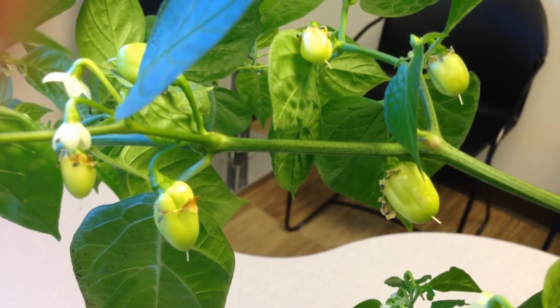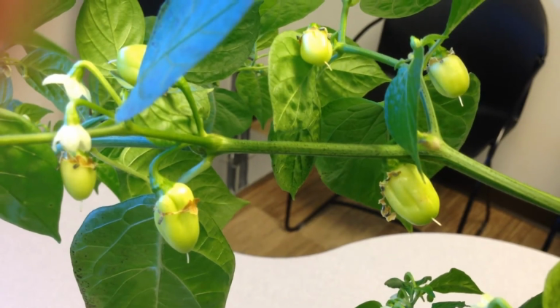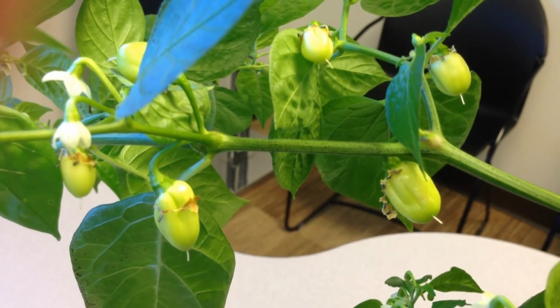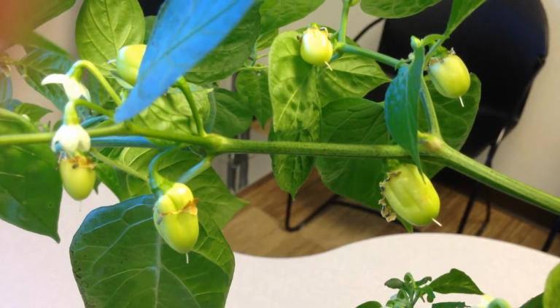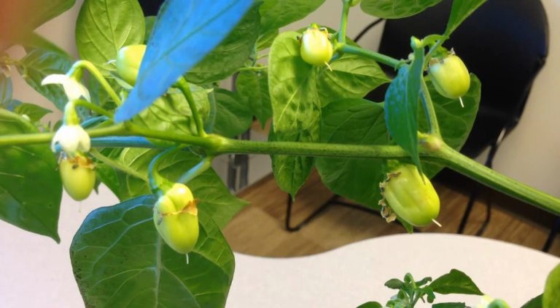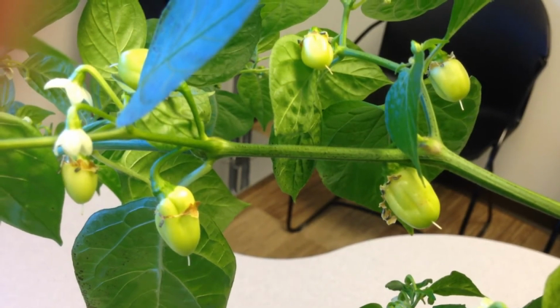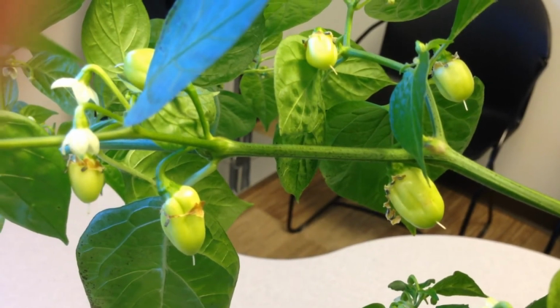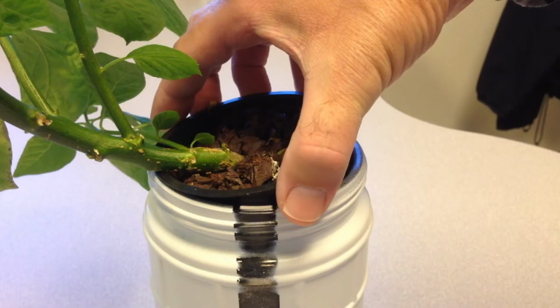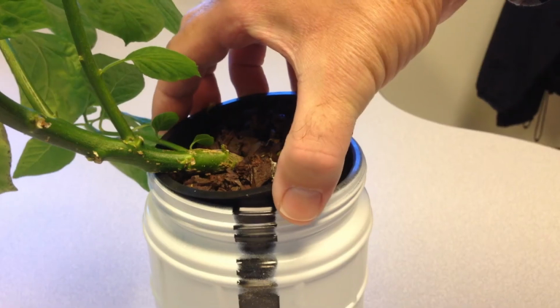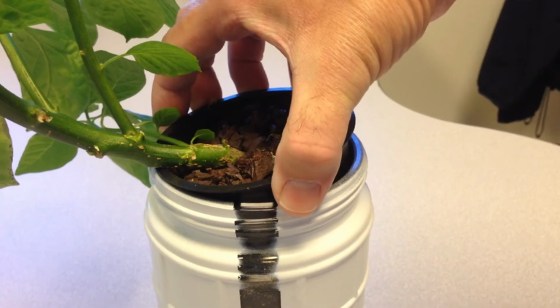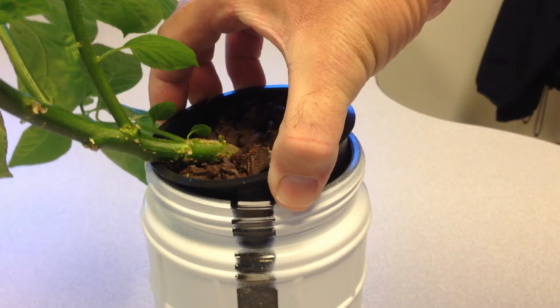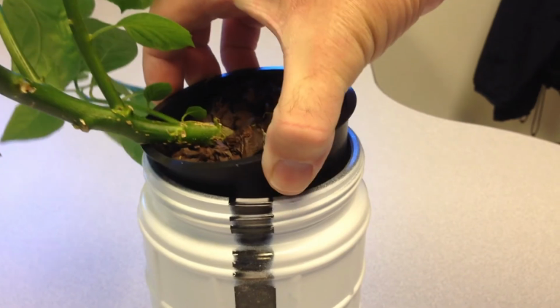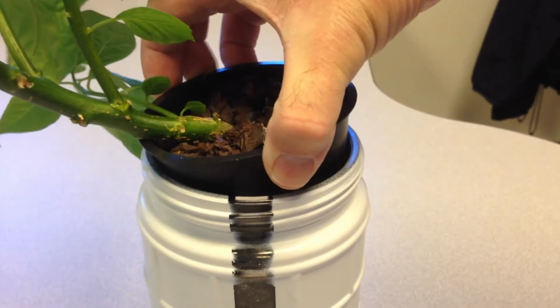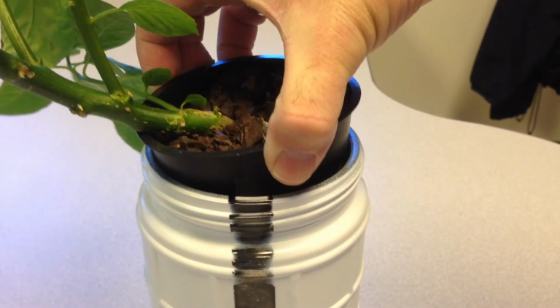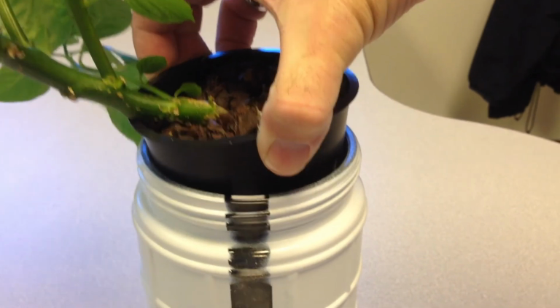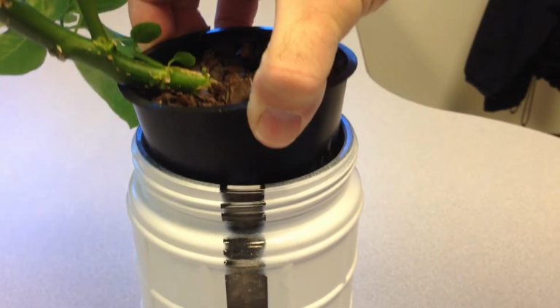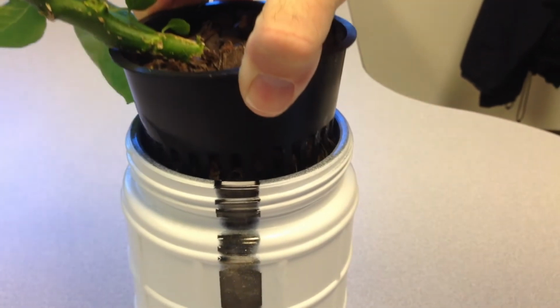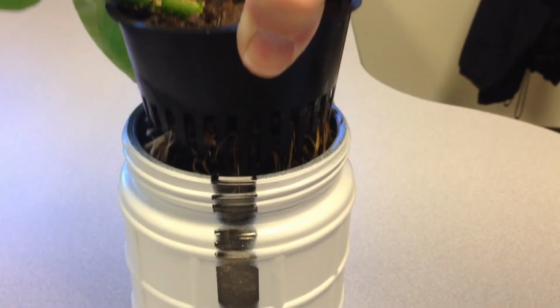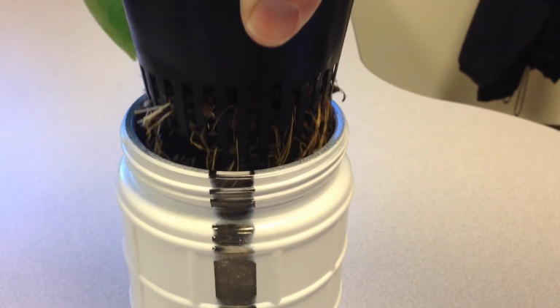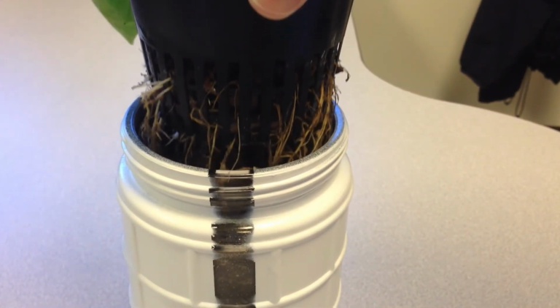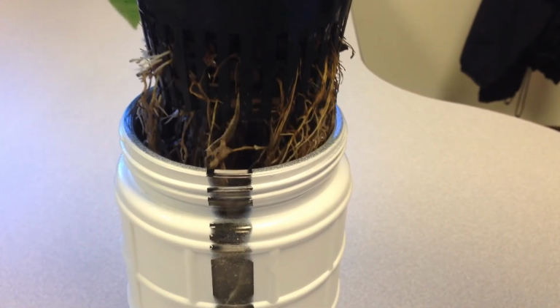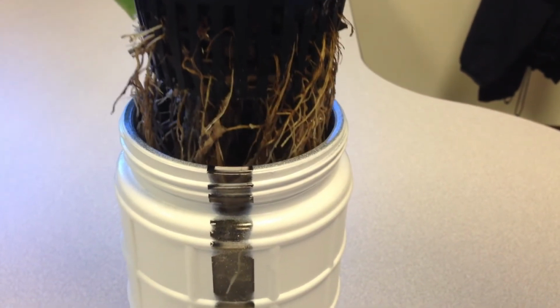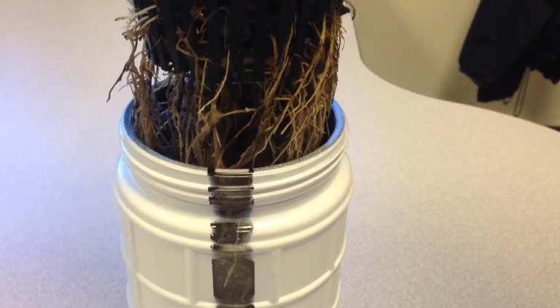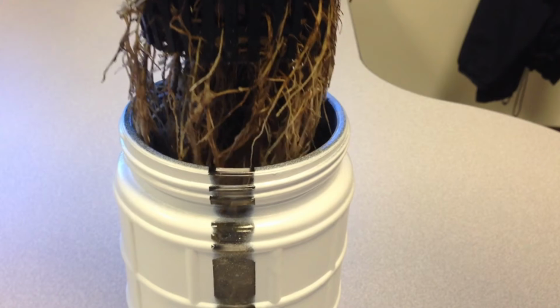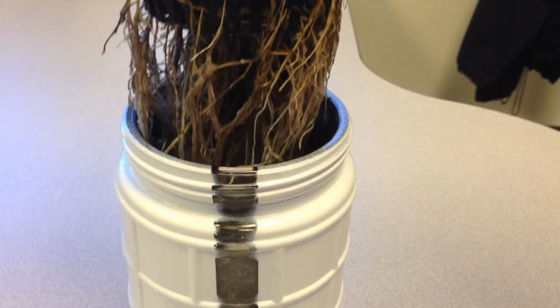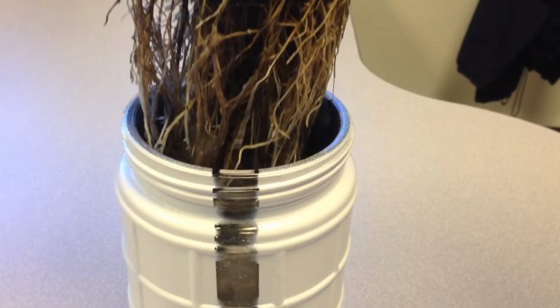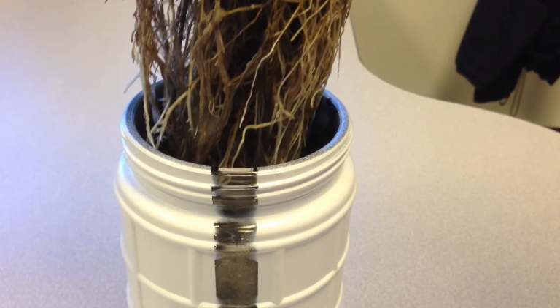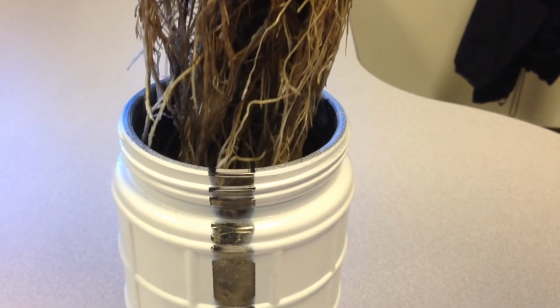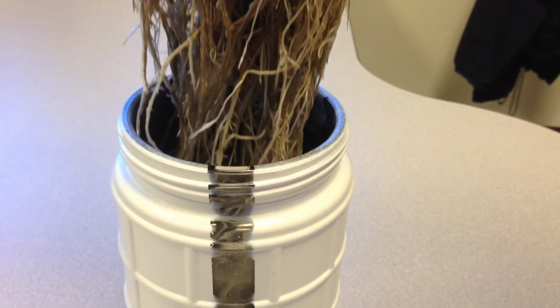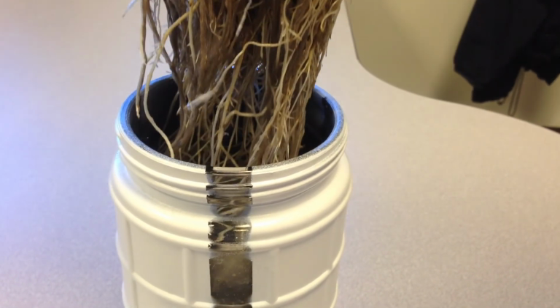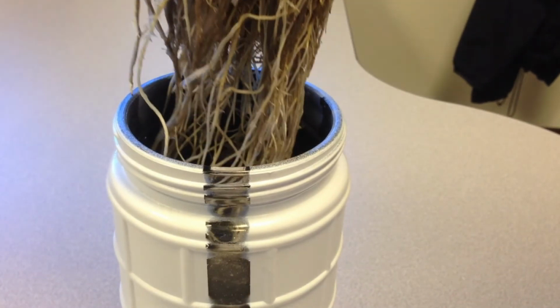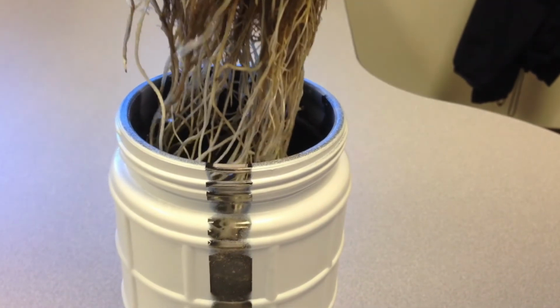Lots of peppers. The jar contains just water and Dyna-Gro 312-6 fertilizer, and was topped off as needed. The dark roots are aeration roots, and the lower white roots are water and nutrient gathering roots.